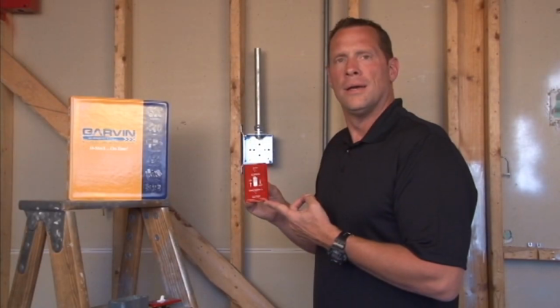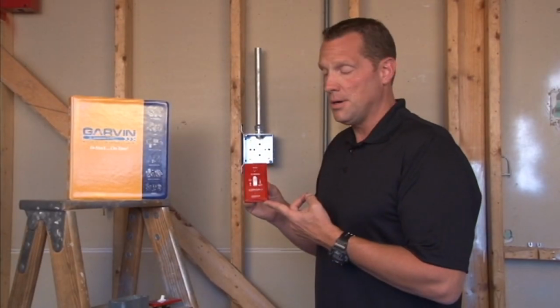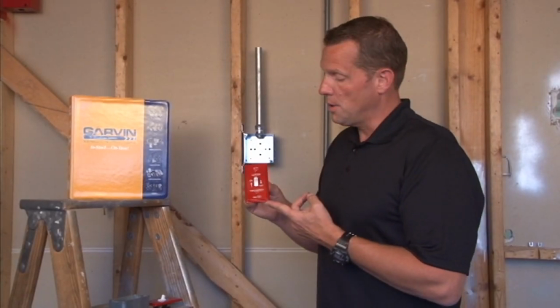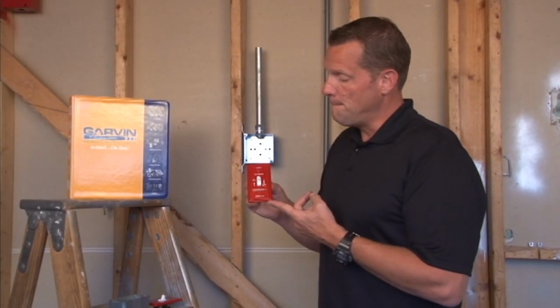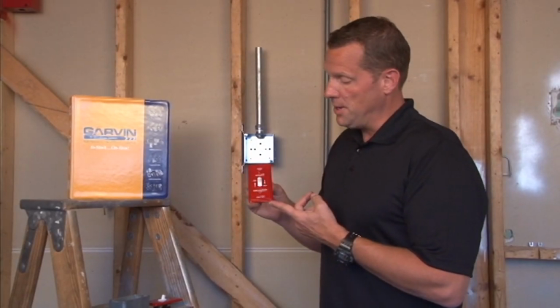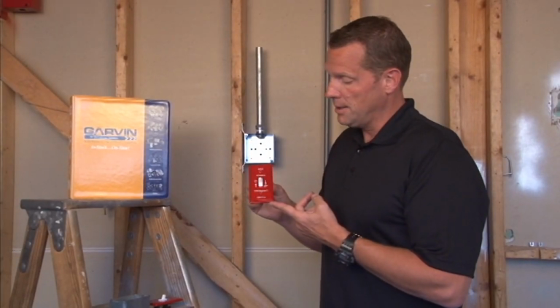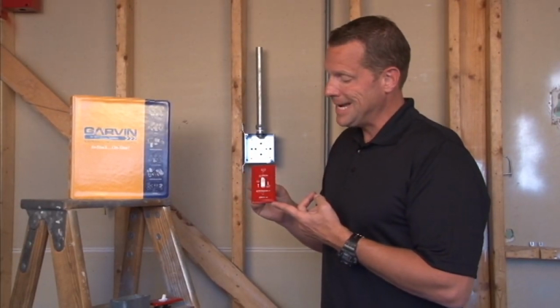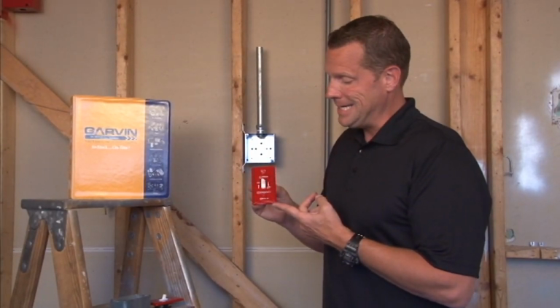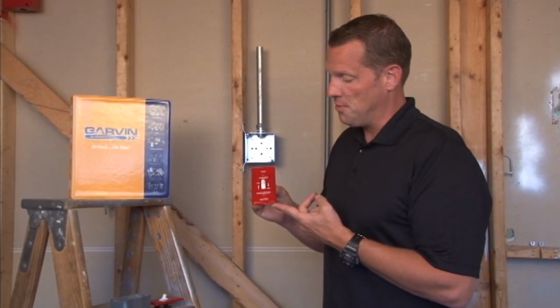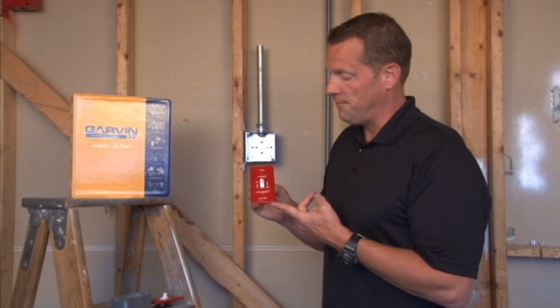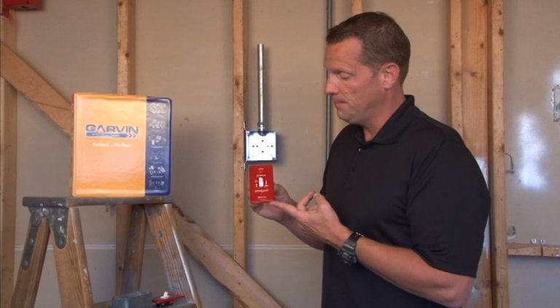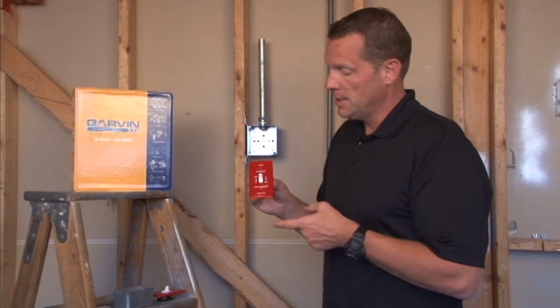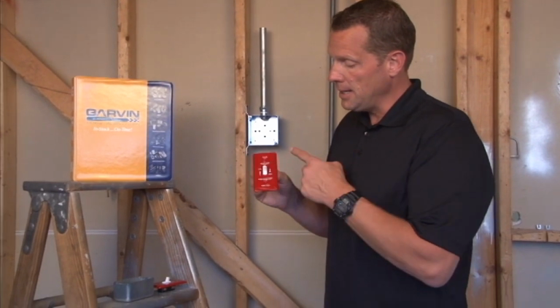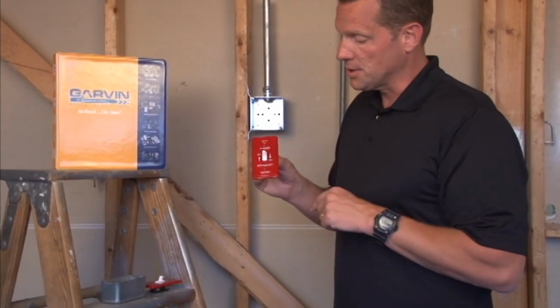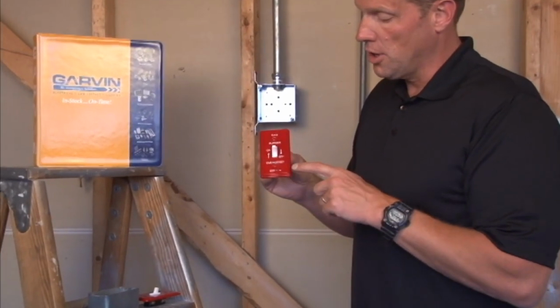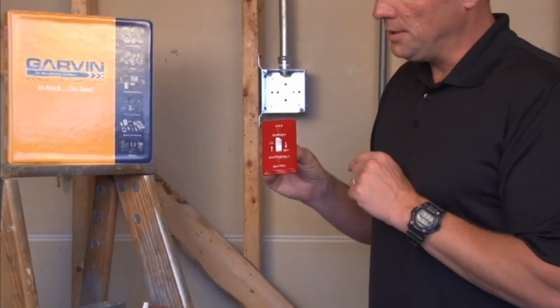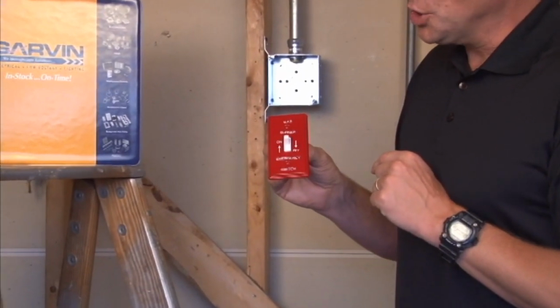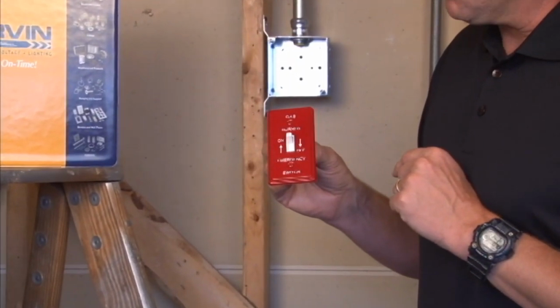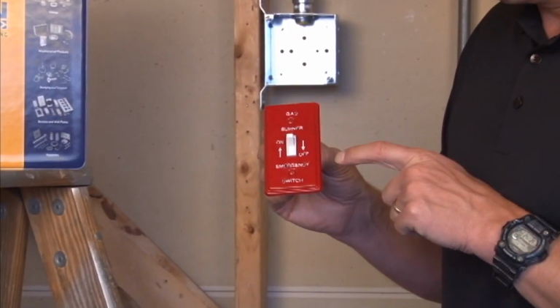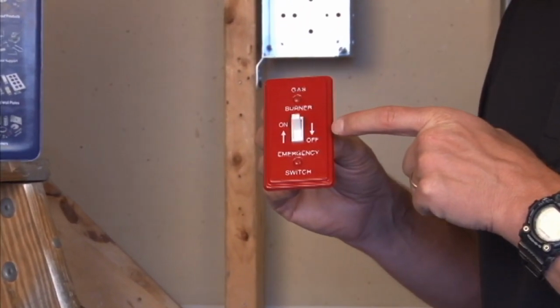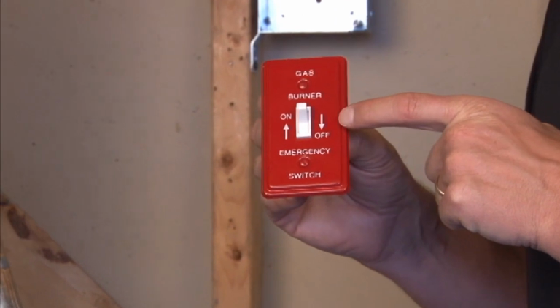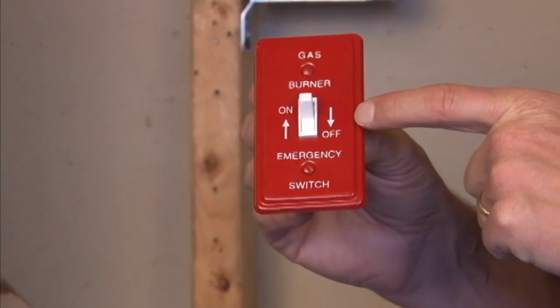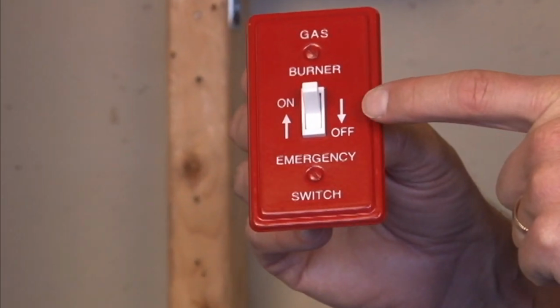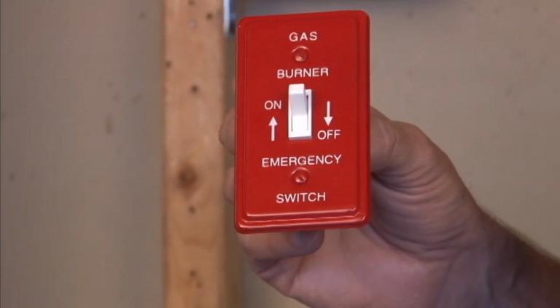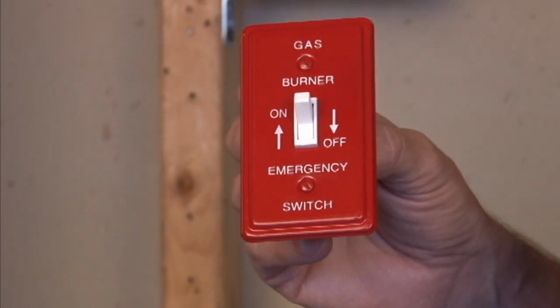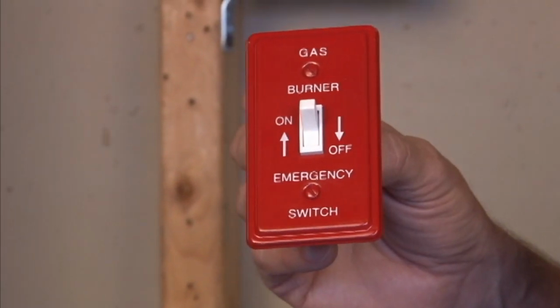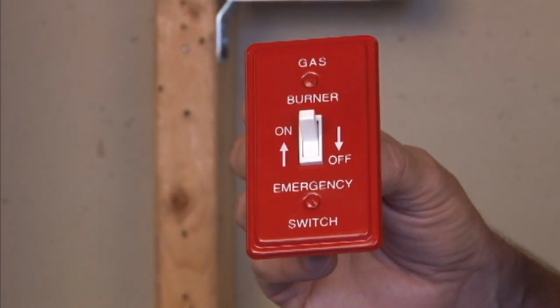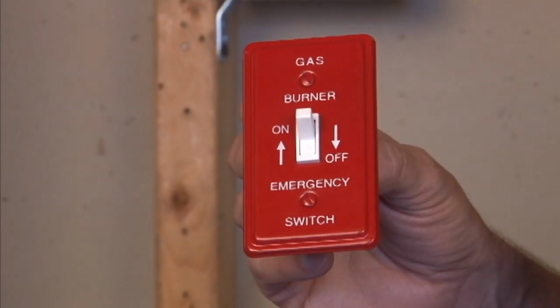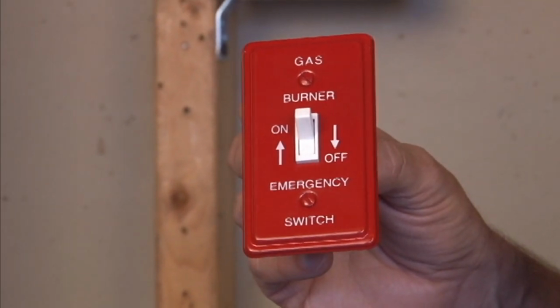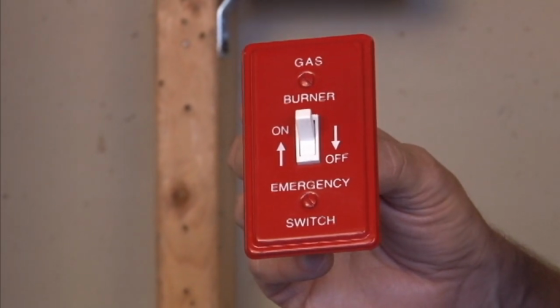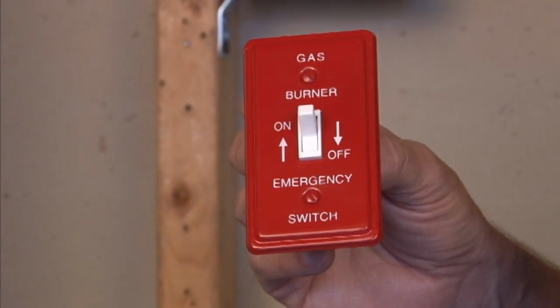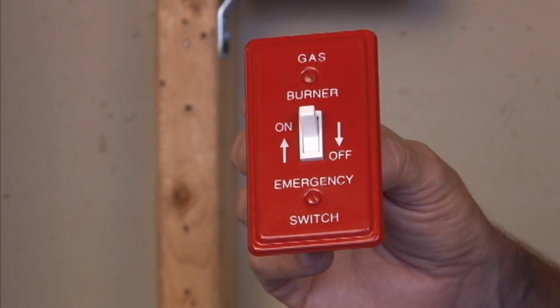Part number BP19350 is a handy box cover painted emergency red with an on-off indicator and arrows for furnaces of the gas variety.